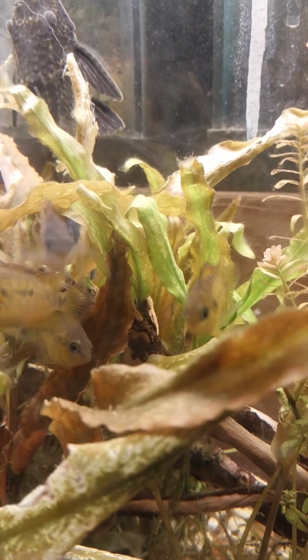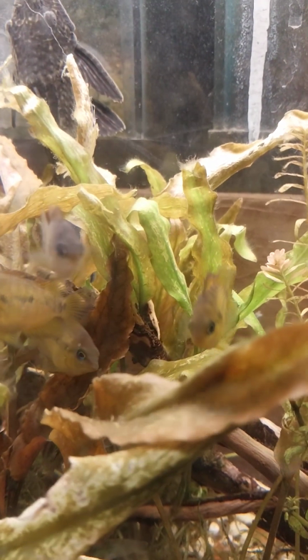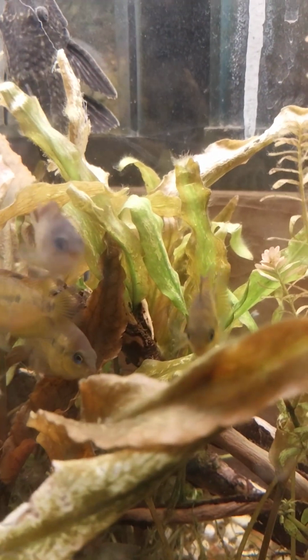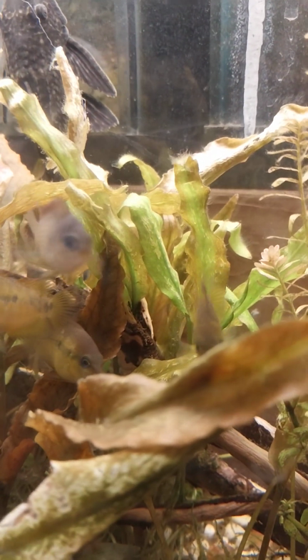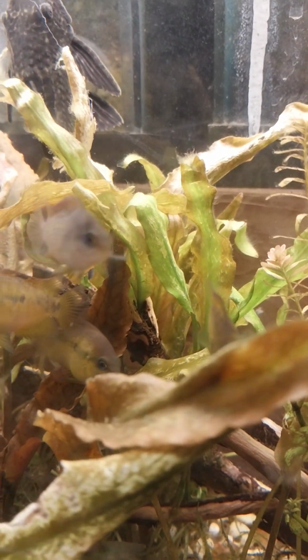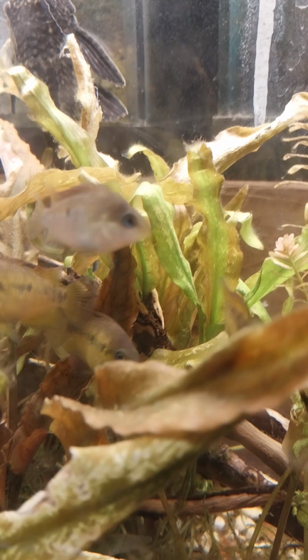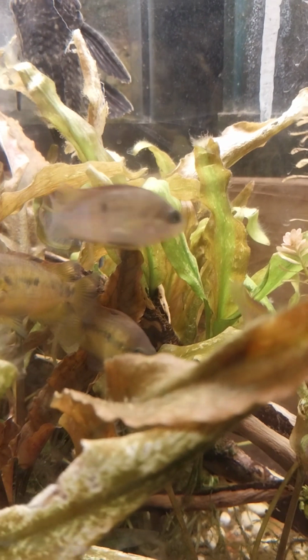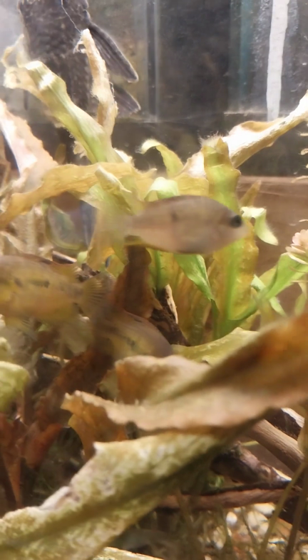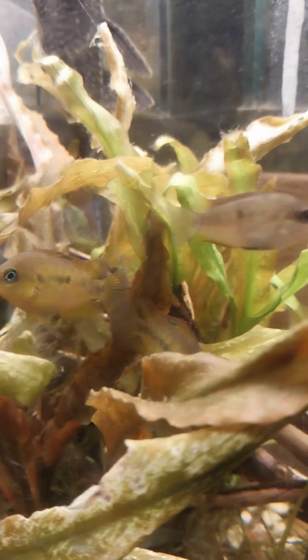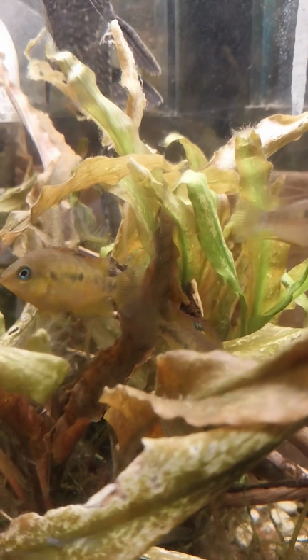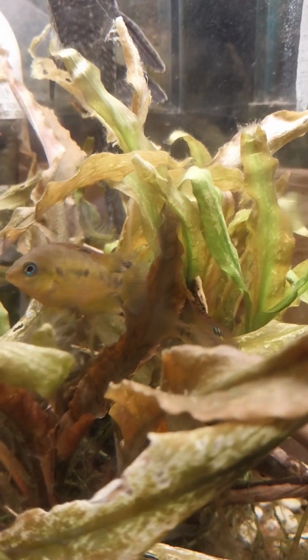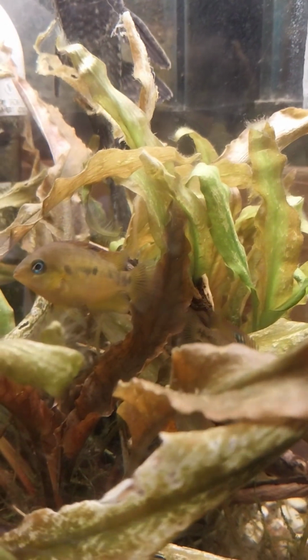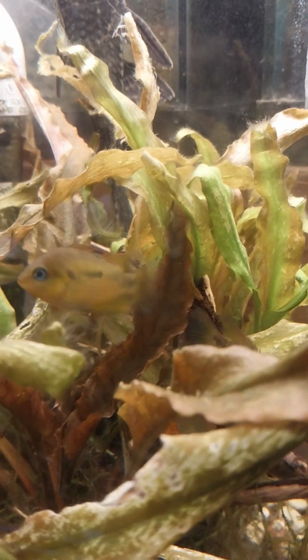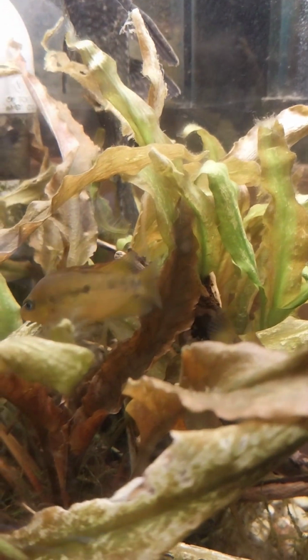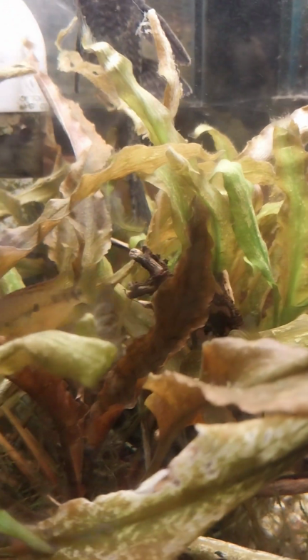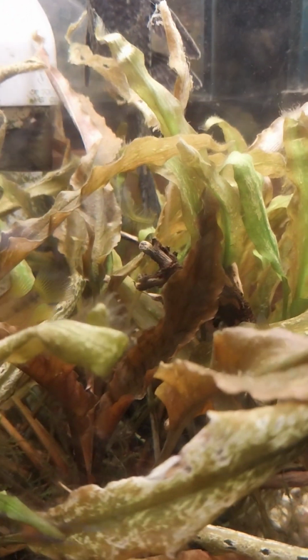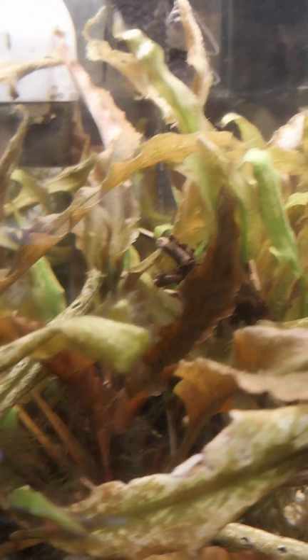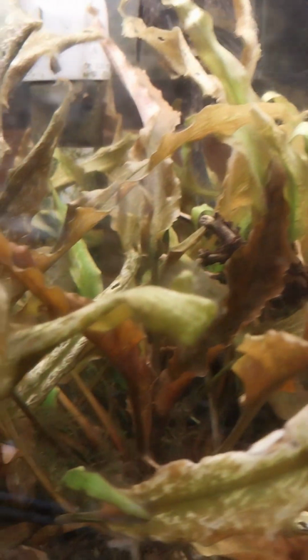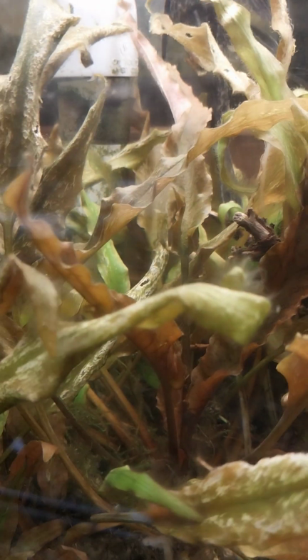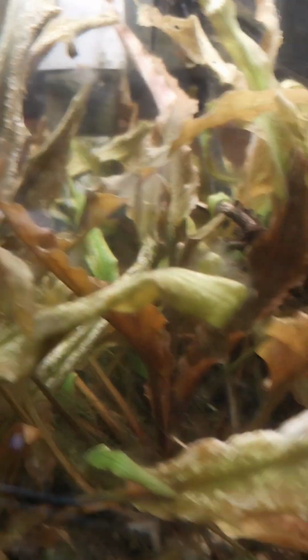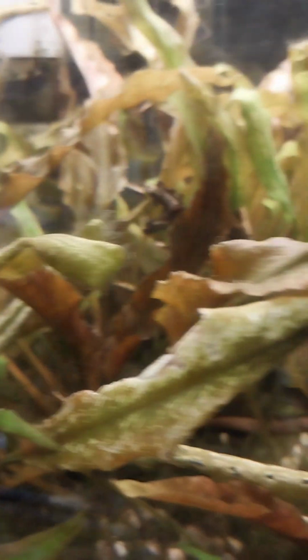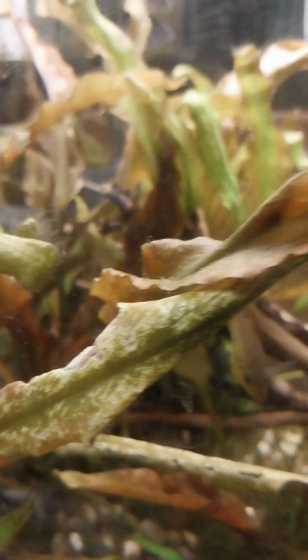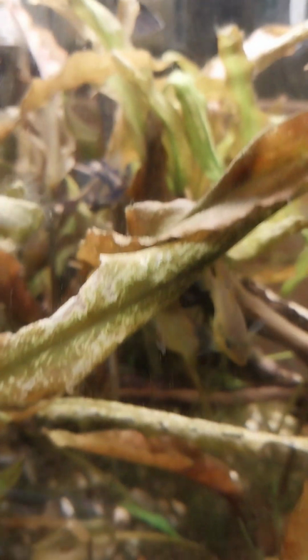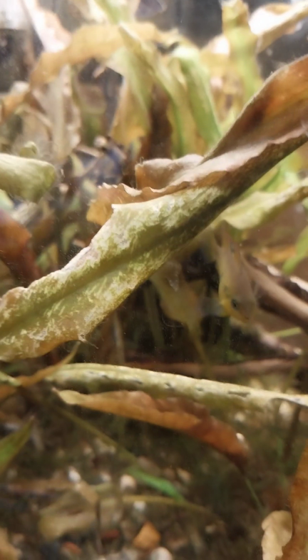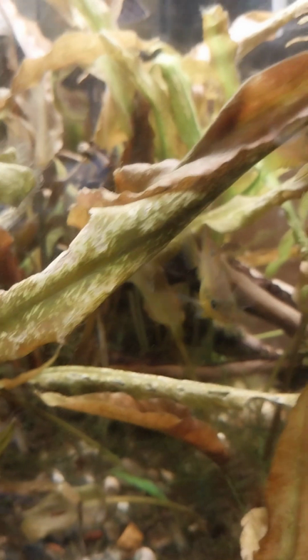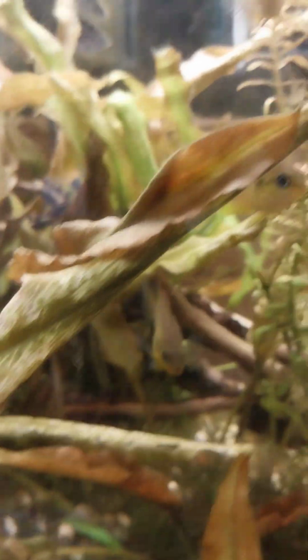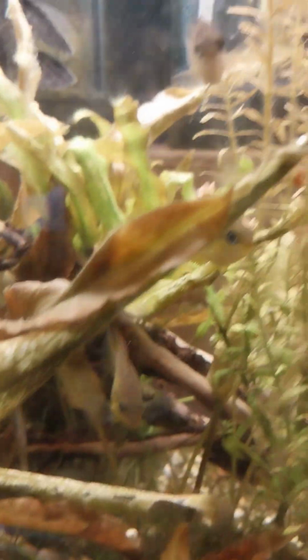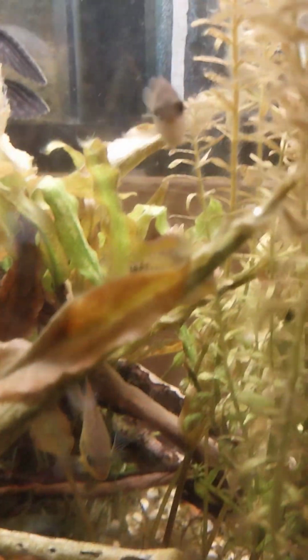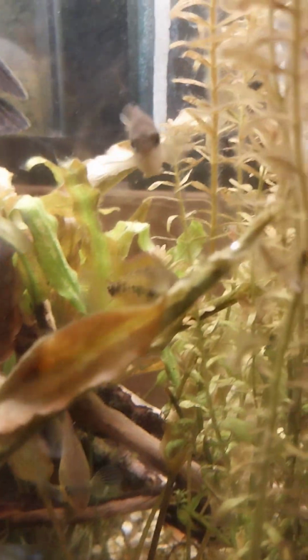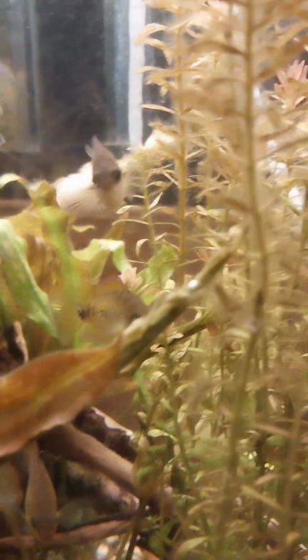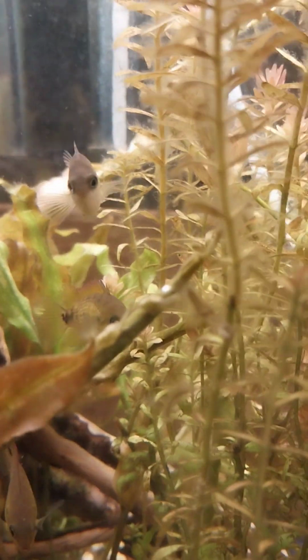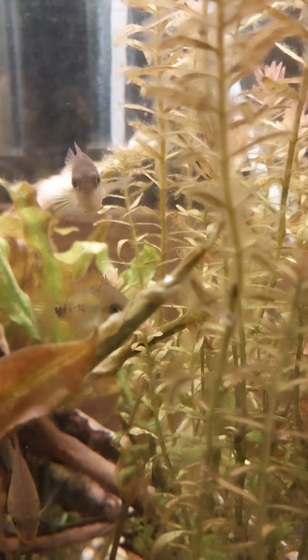When they go into spawning dress, and you think this is pretty, you have not seen nothing yet. It is strikingly gorgeous.